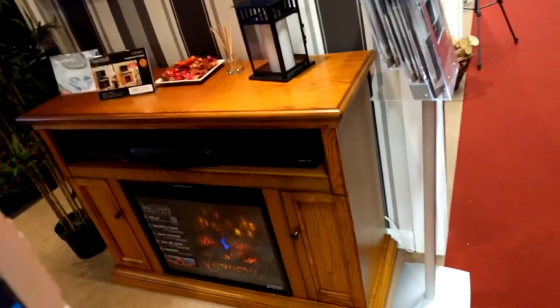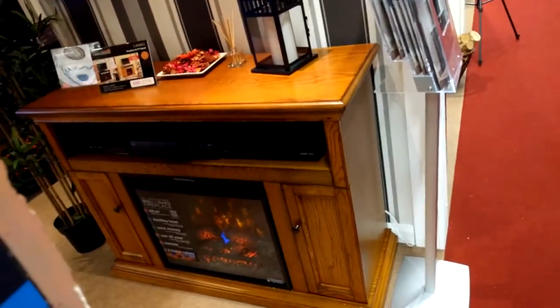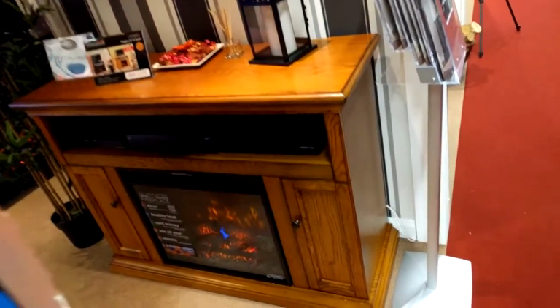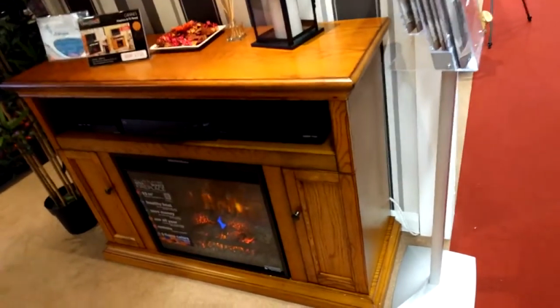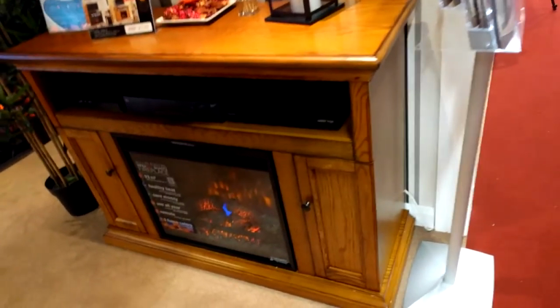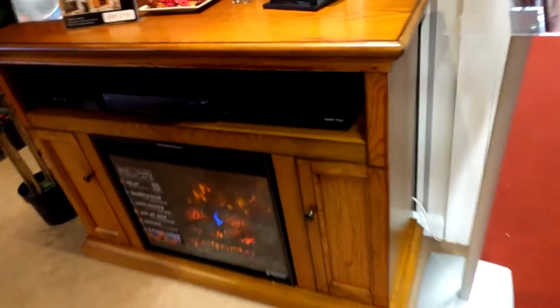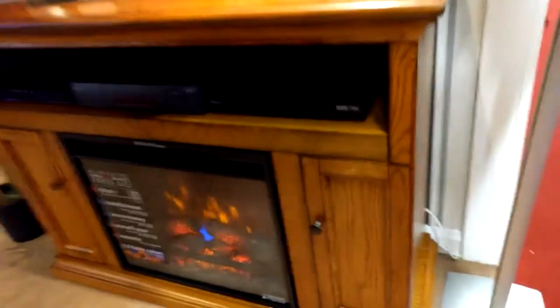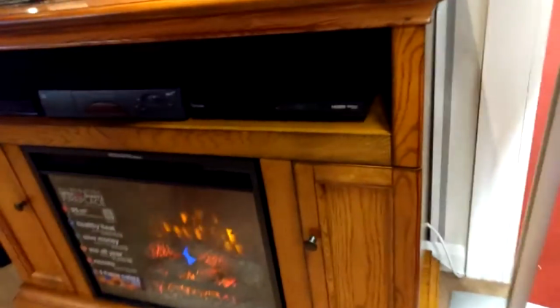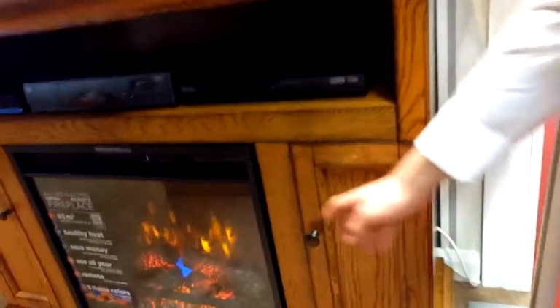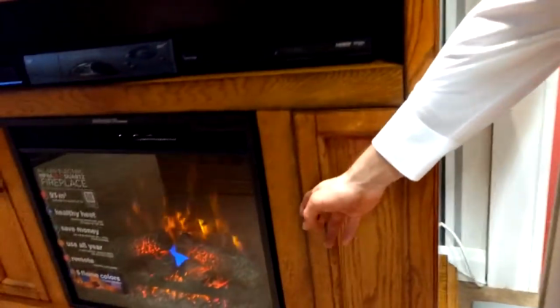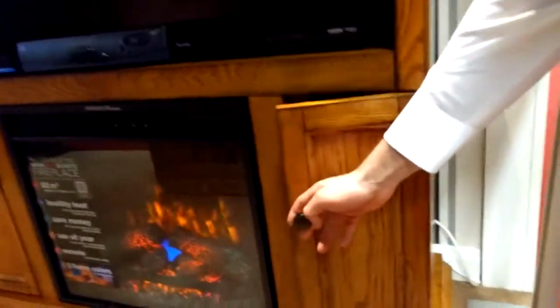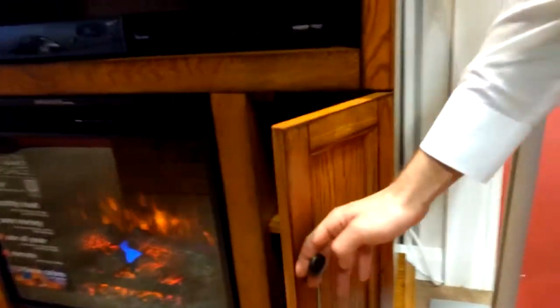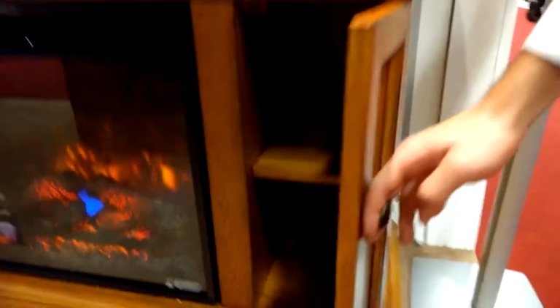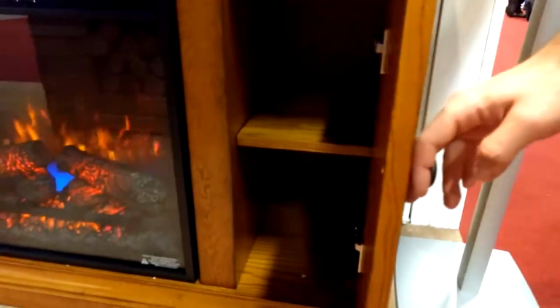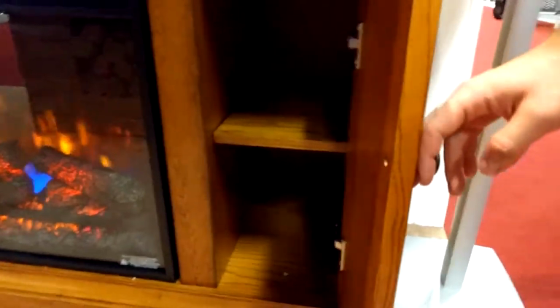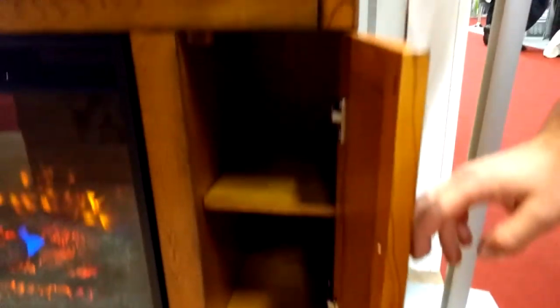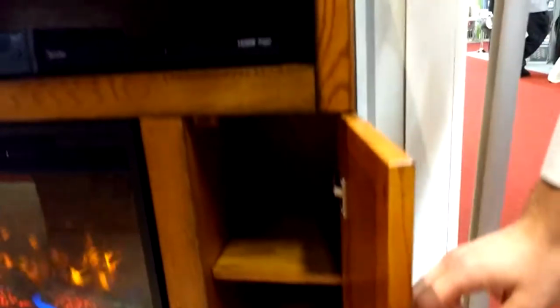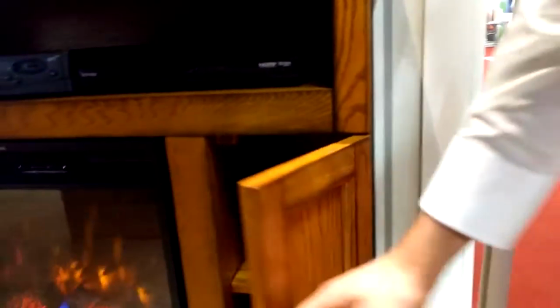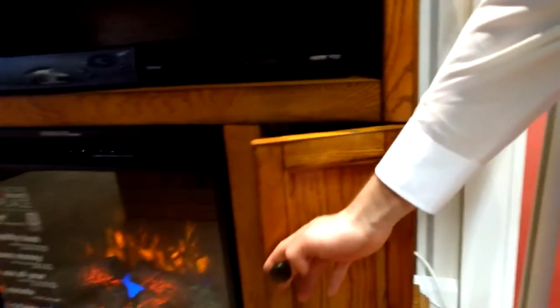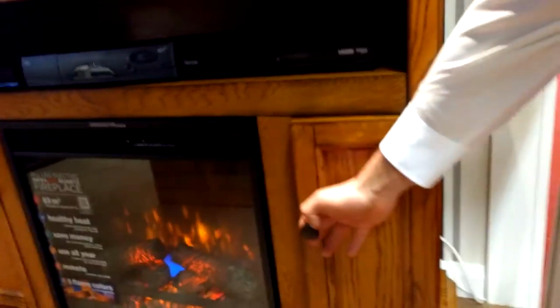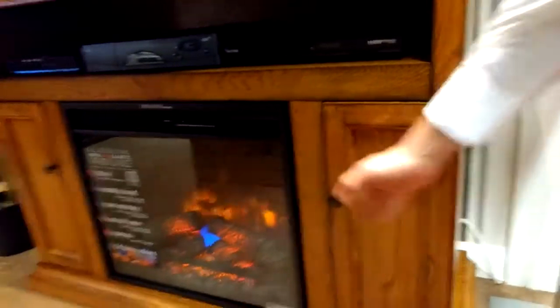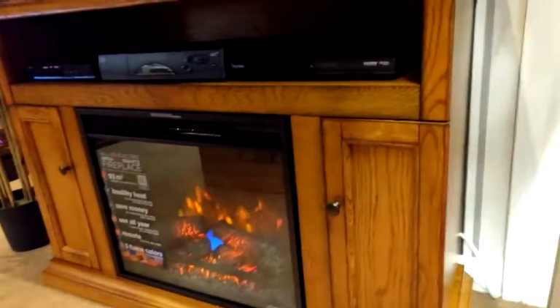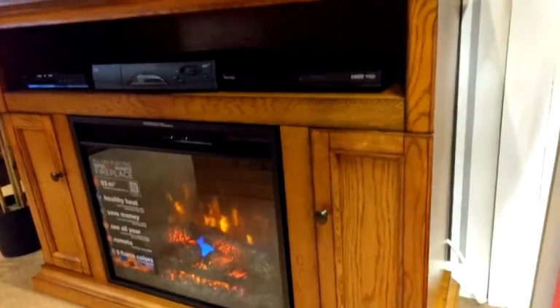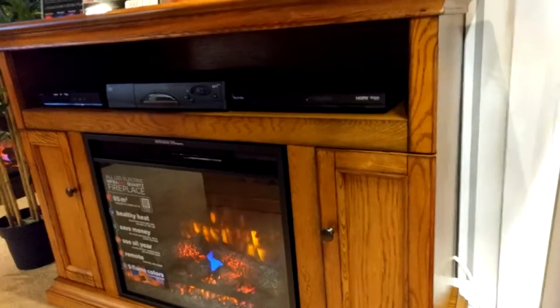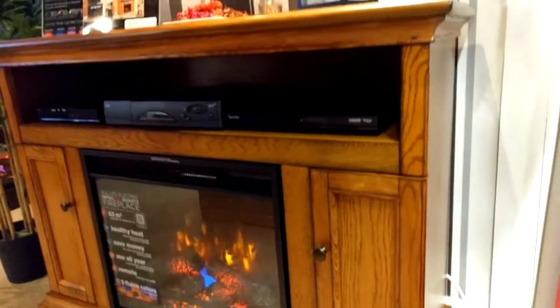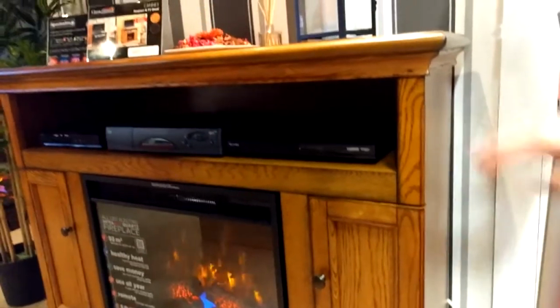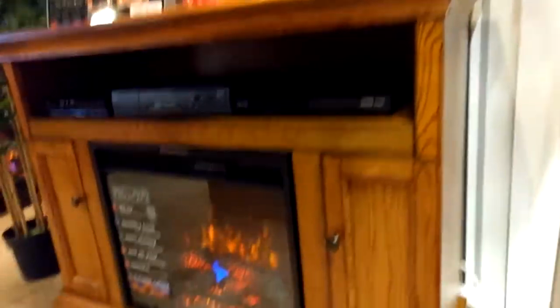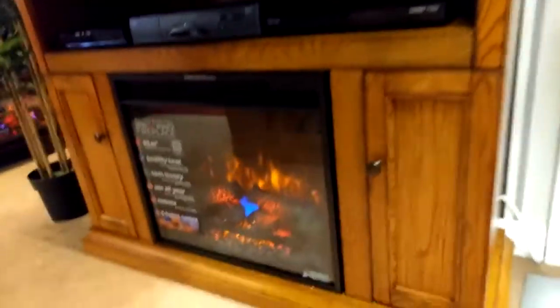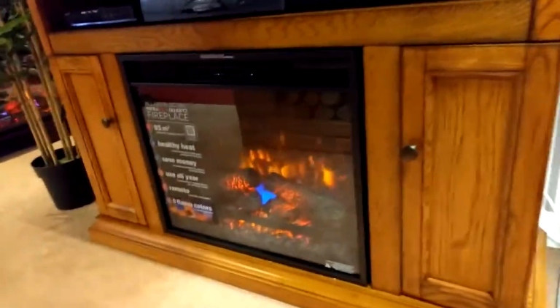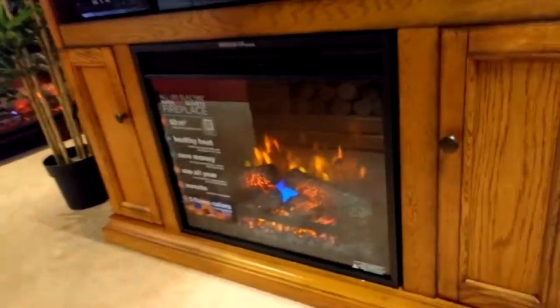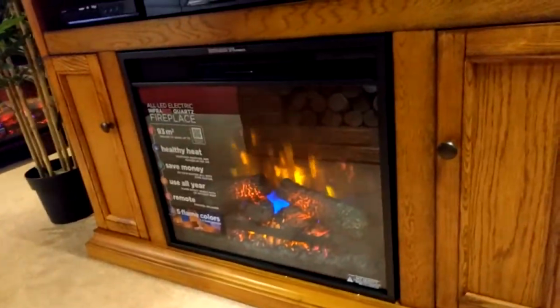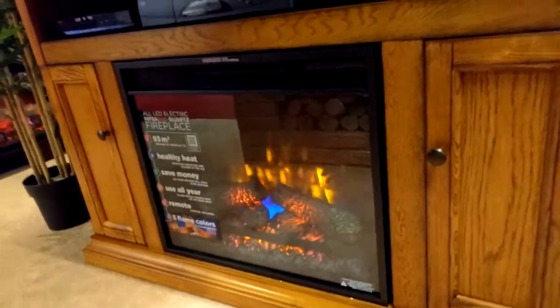It has two shelves on each side covered with a wooden door where you can store all your electronics, books, and everything else.